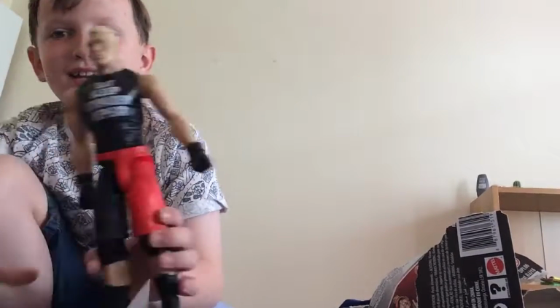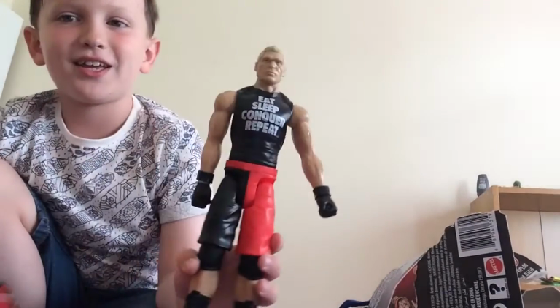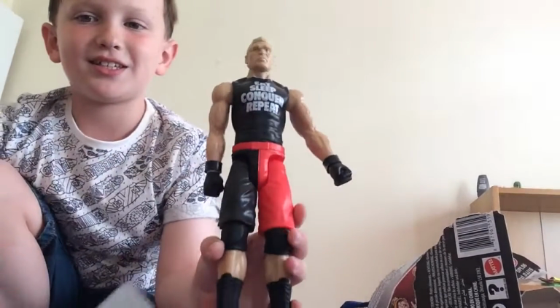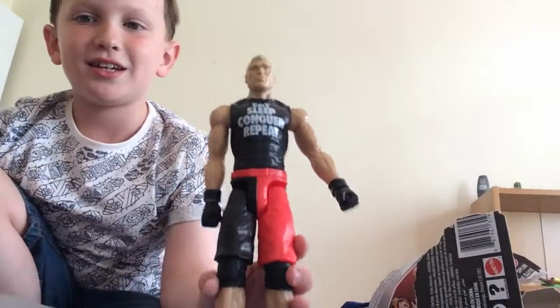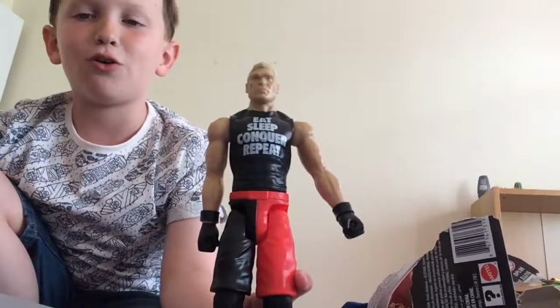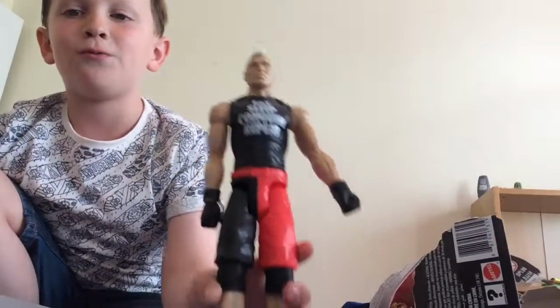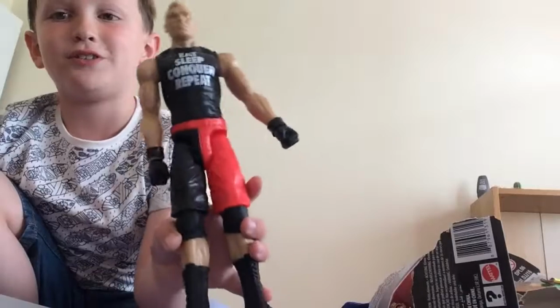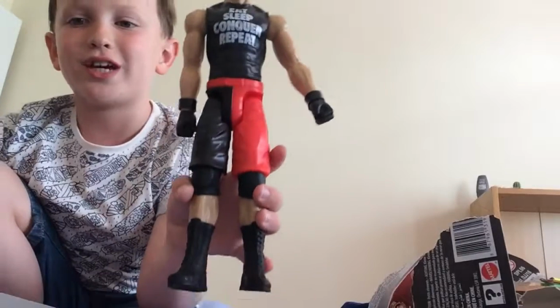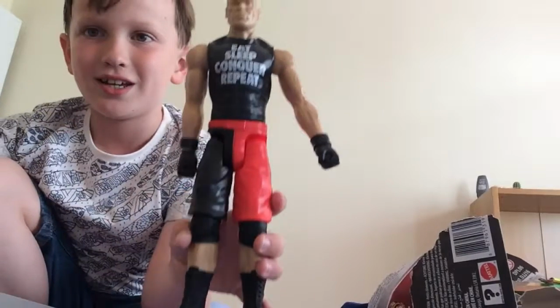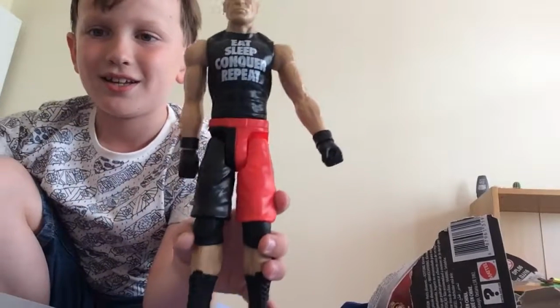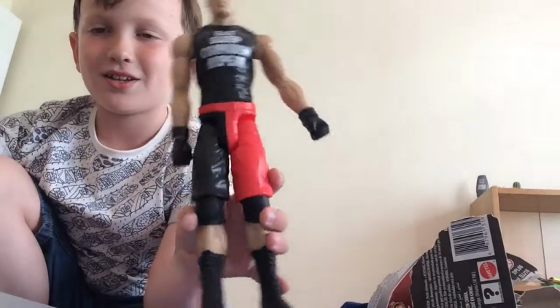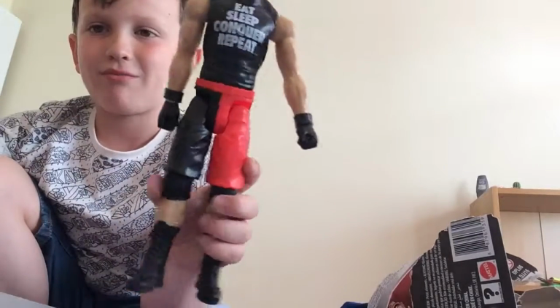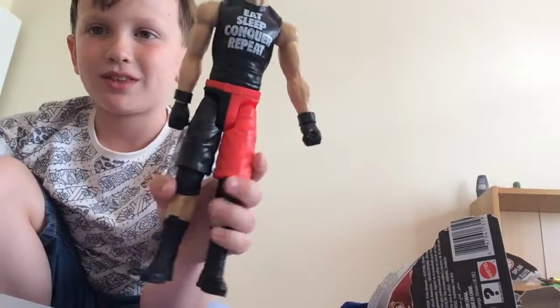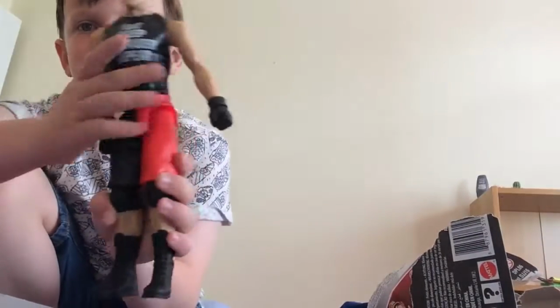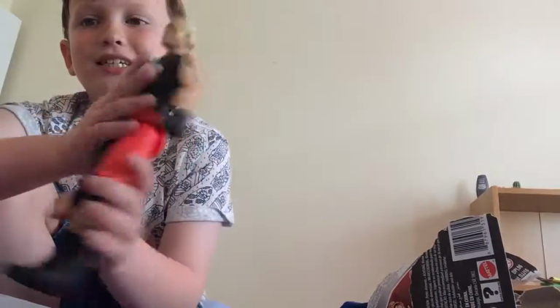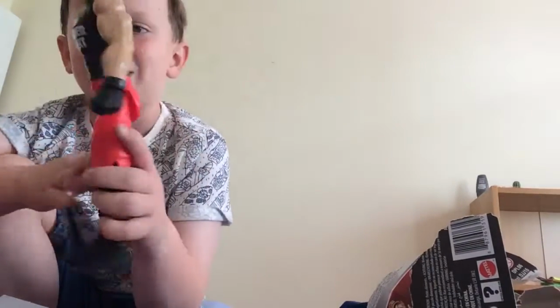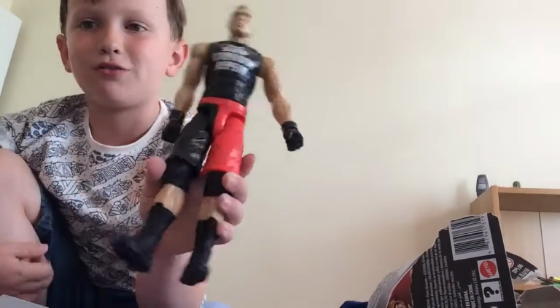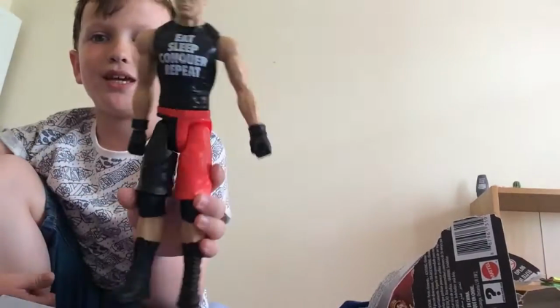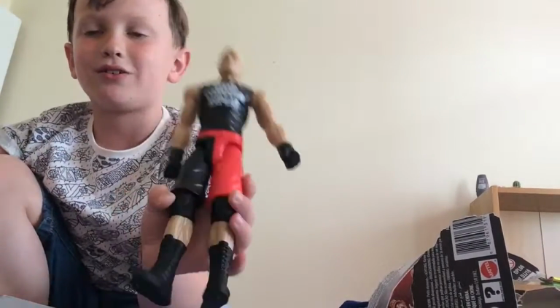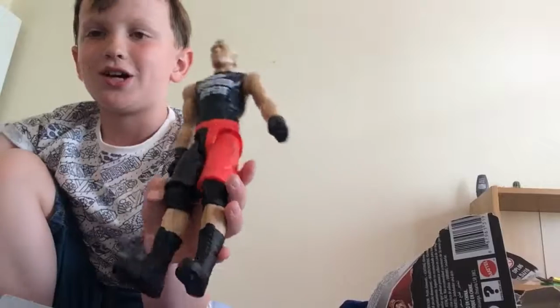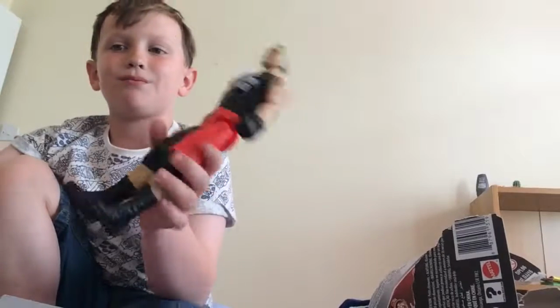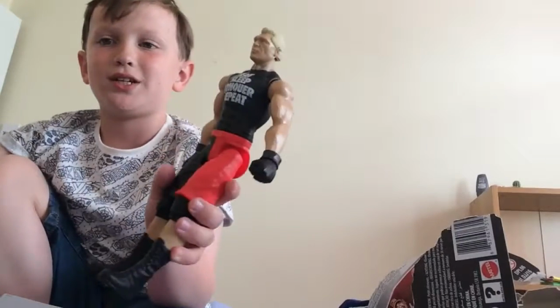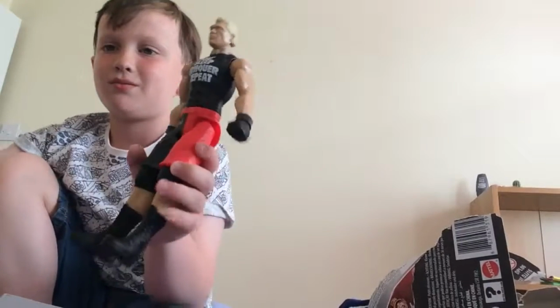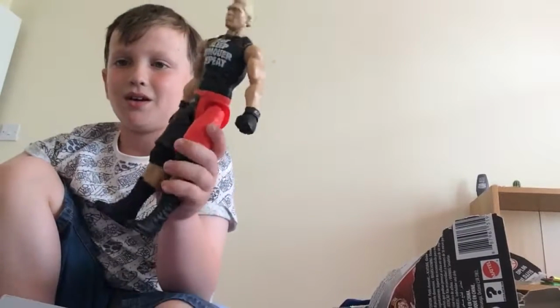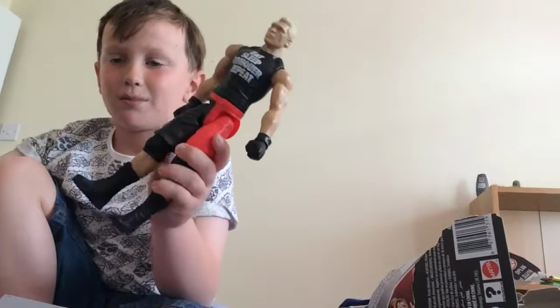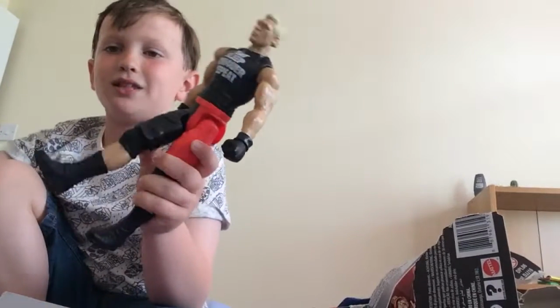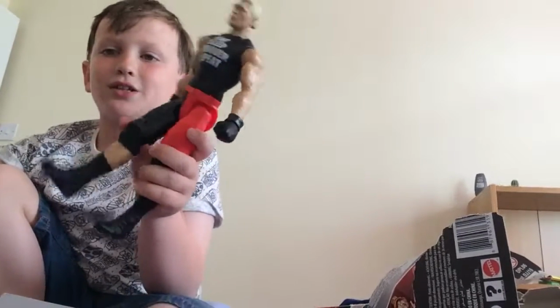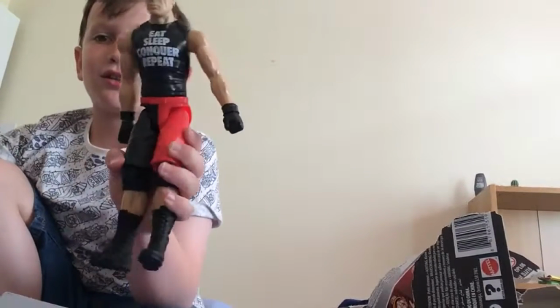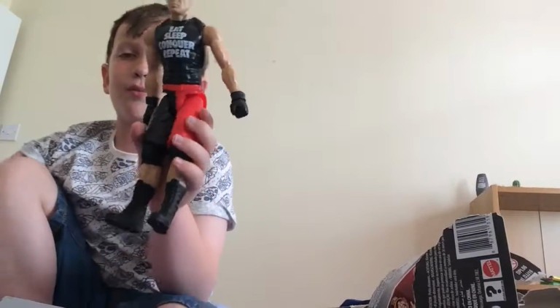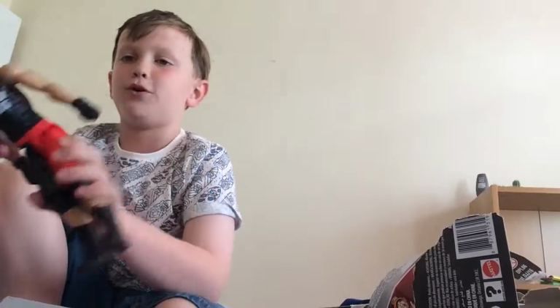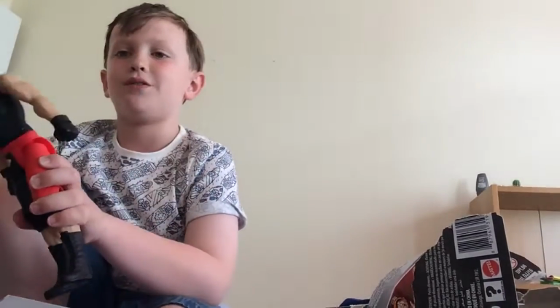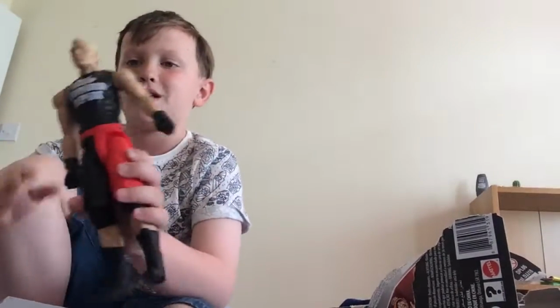And here he is! Not all of him fits on the screen. It says 'Eat, Sleep, Conquer, Repeat' on his shirt — that's what he does. But he just never has conquered Goldberg apart from once.